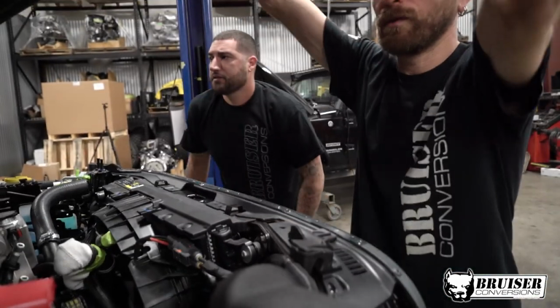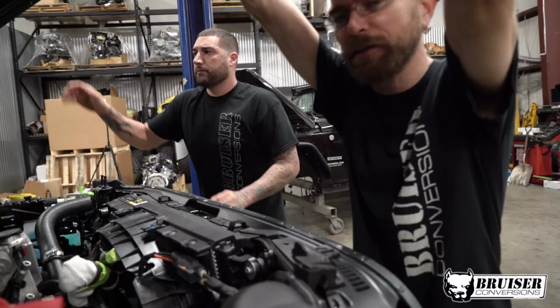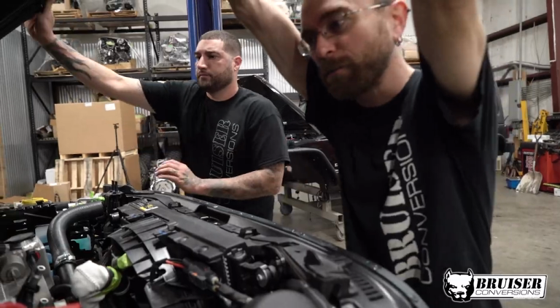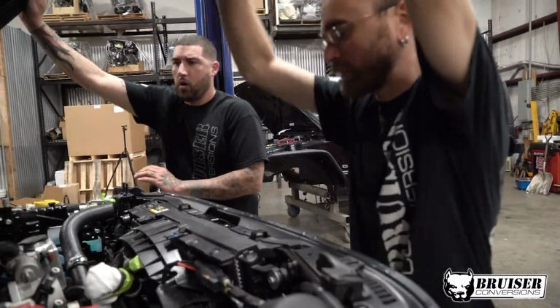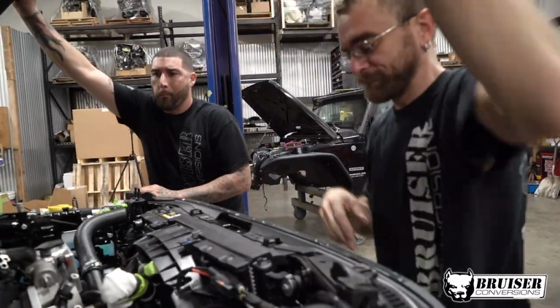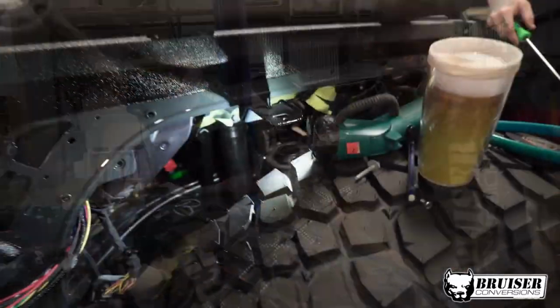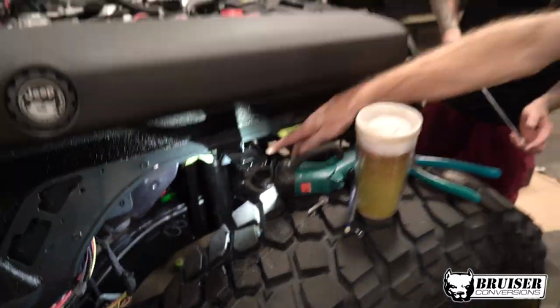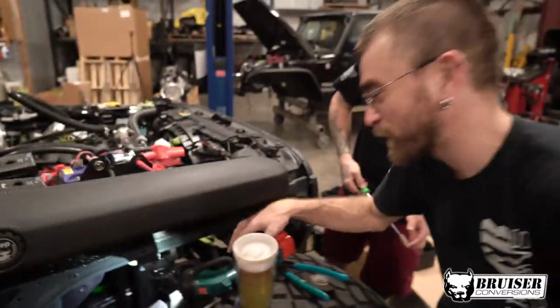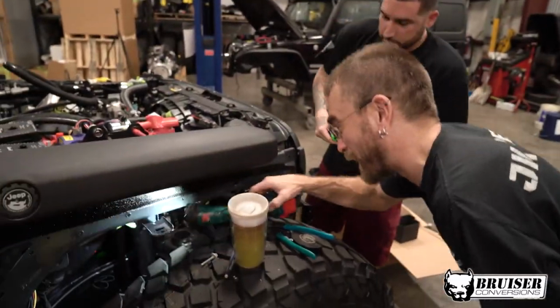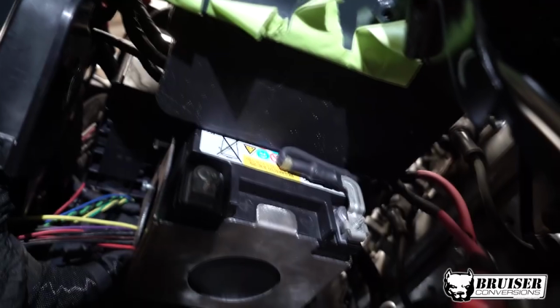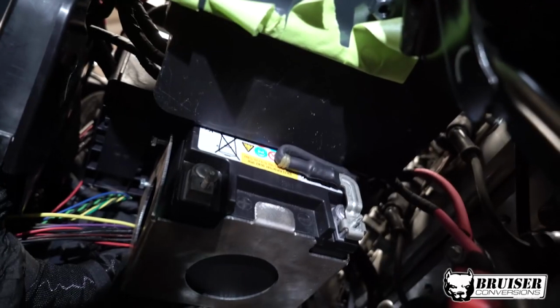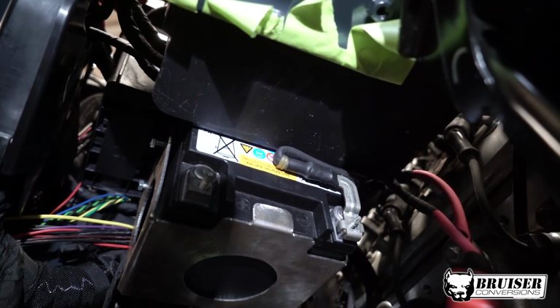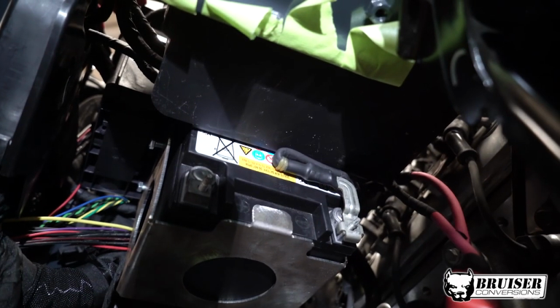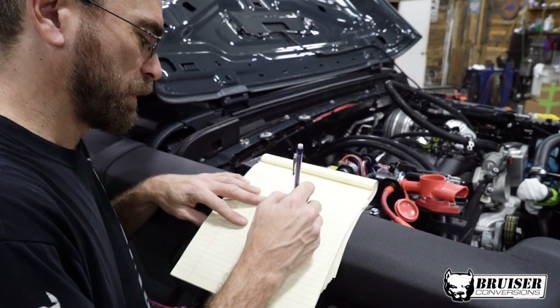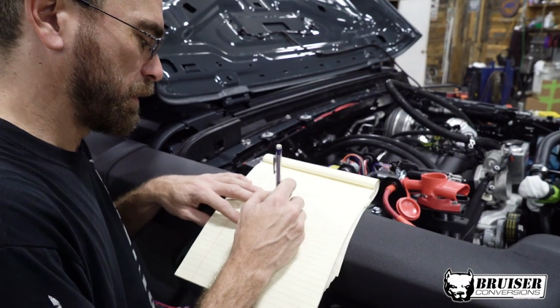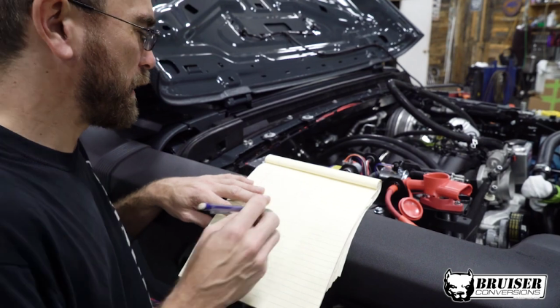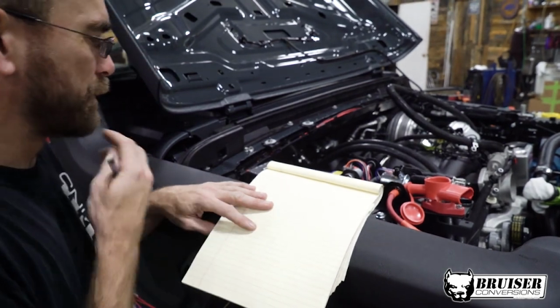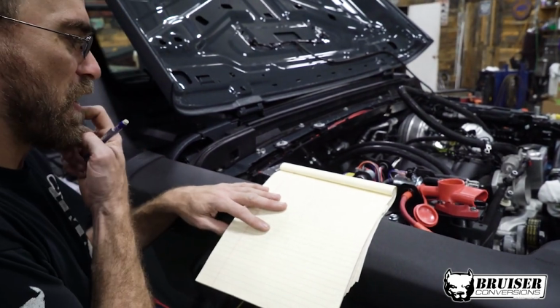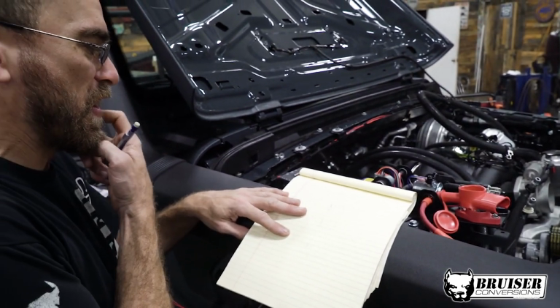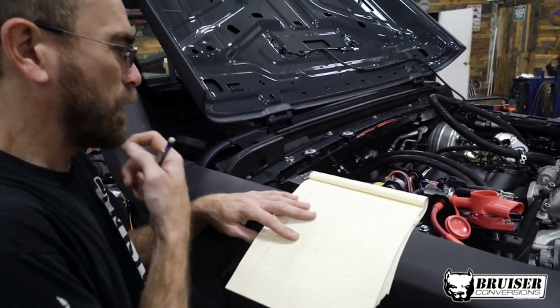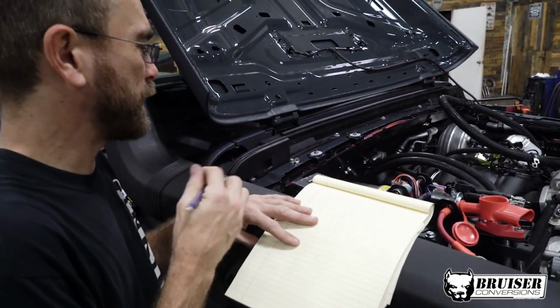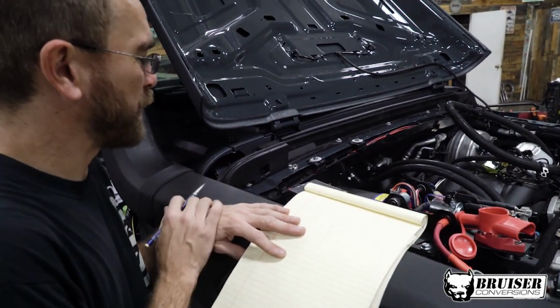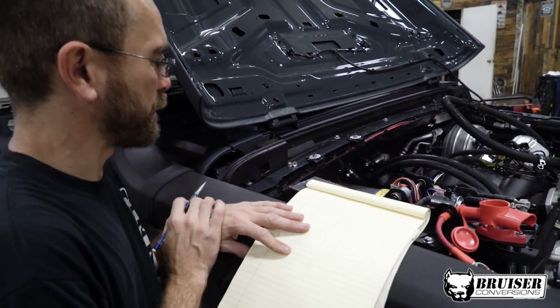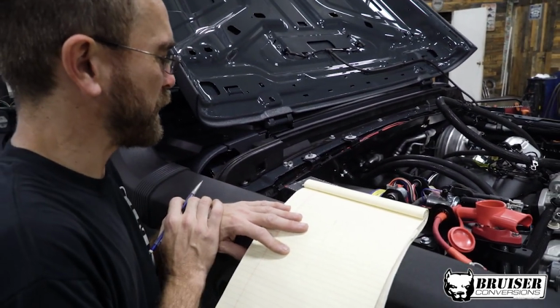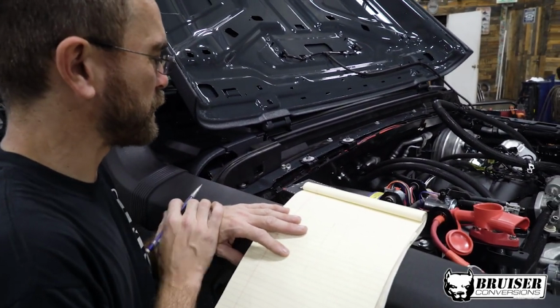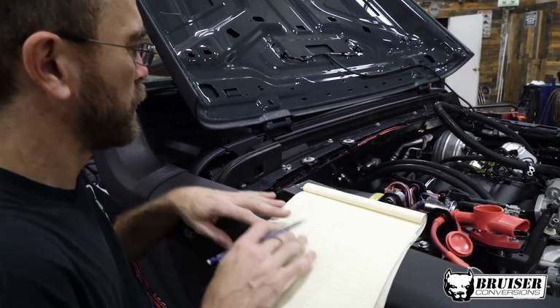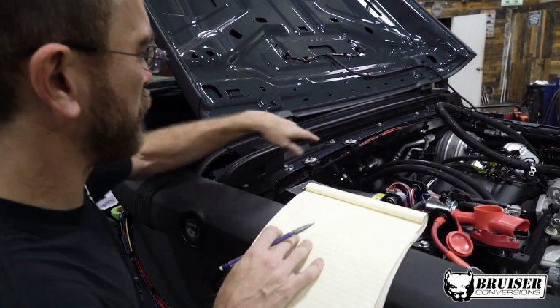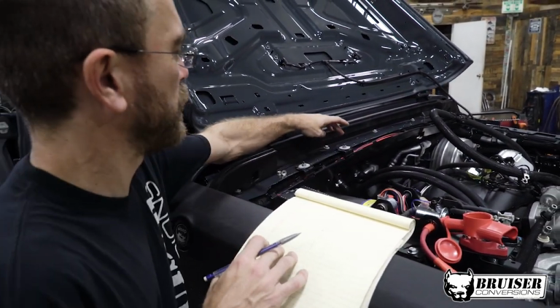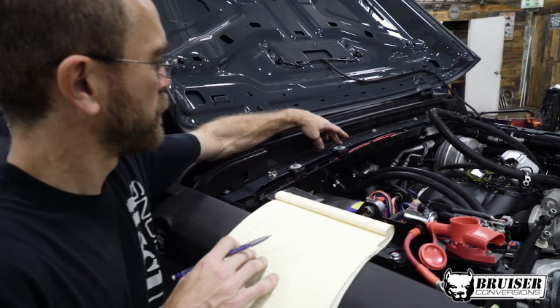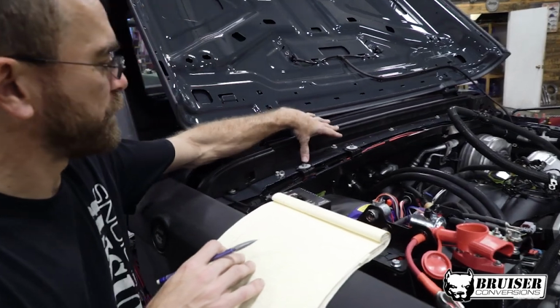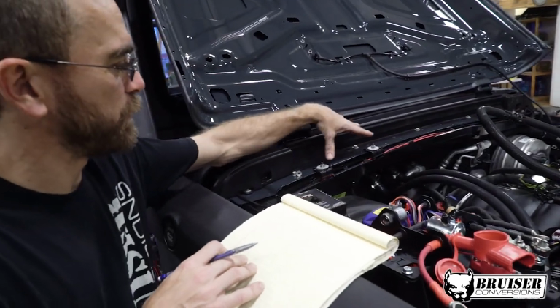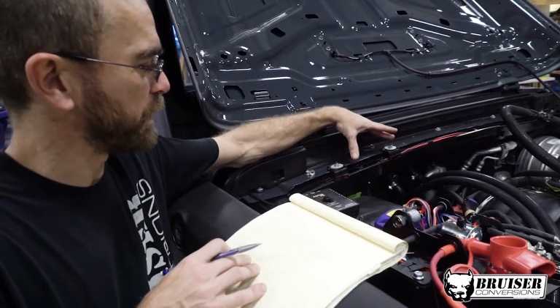We got clearance from Miles. See if you can get a picture of the battery down there. We need a landing platform for the two s-pods, so I think I'm gonna work off these two points right here.